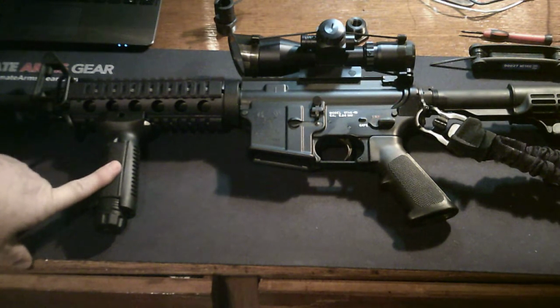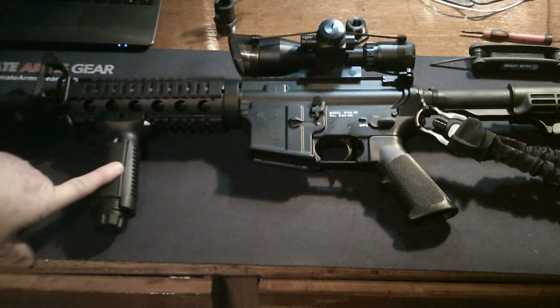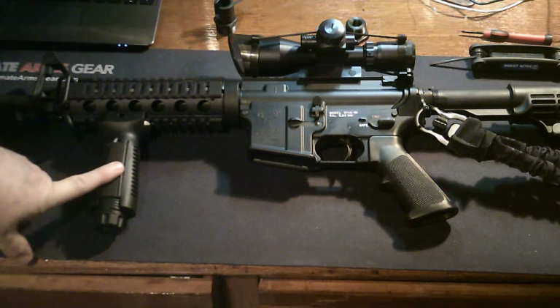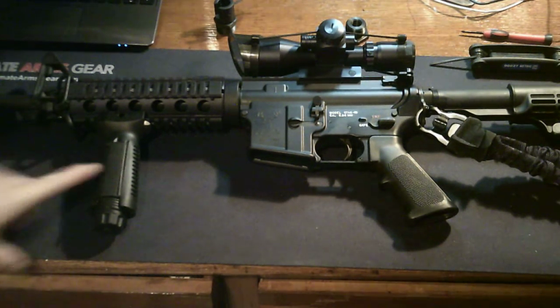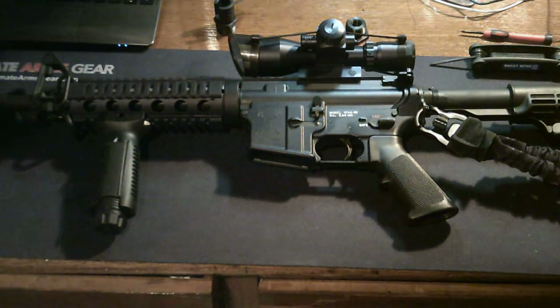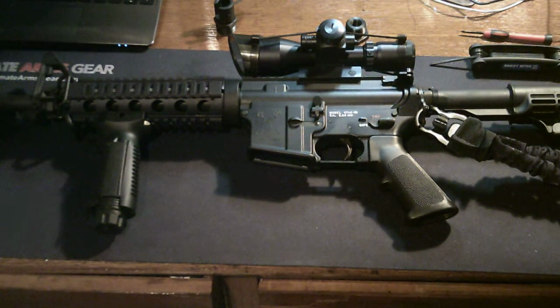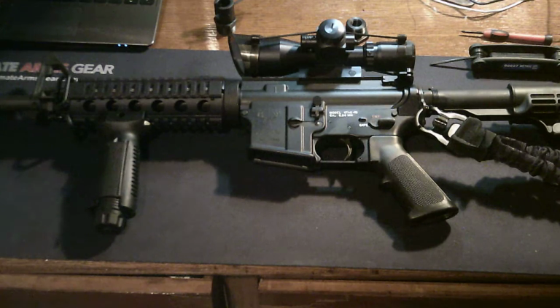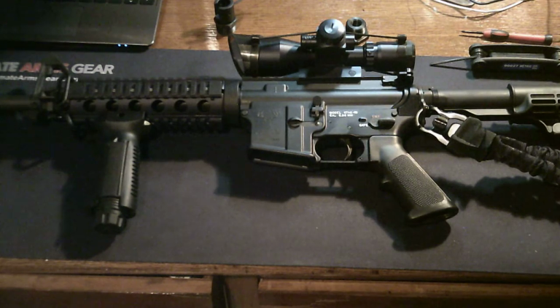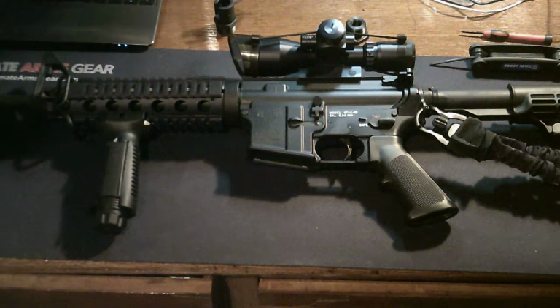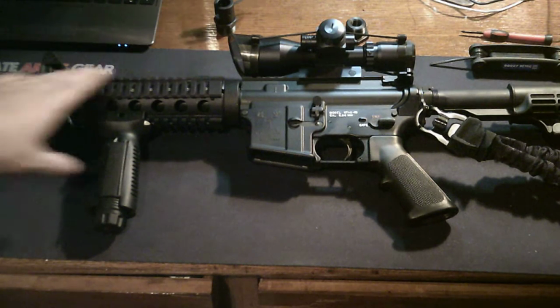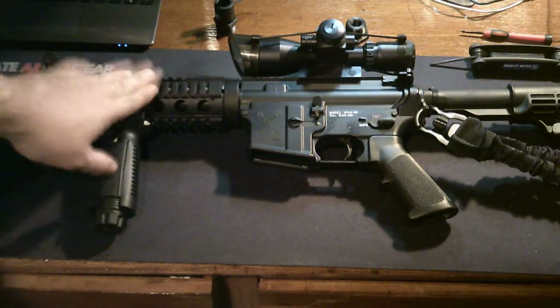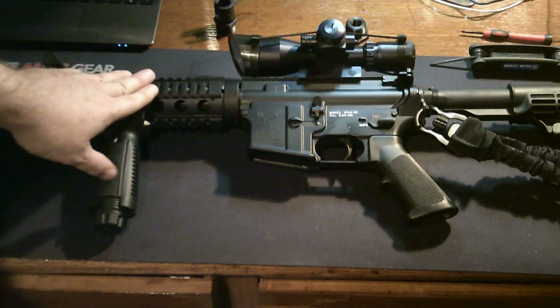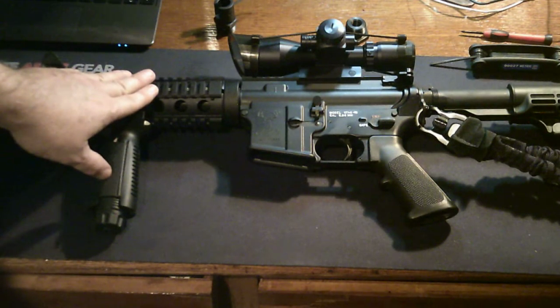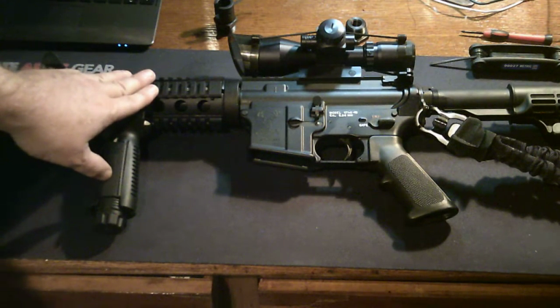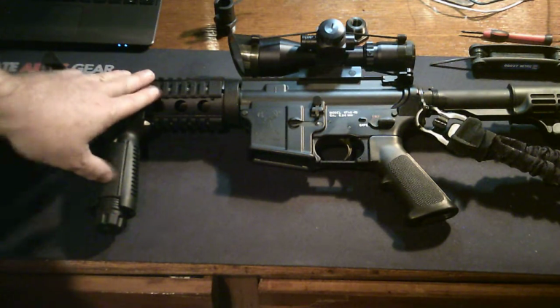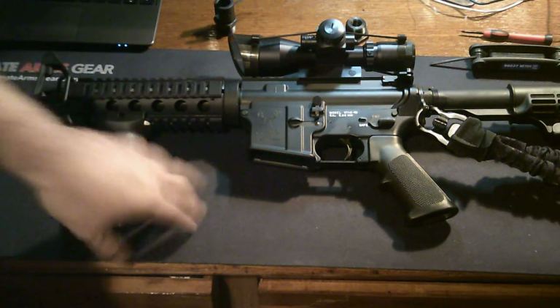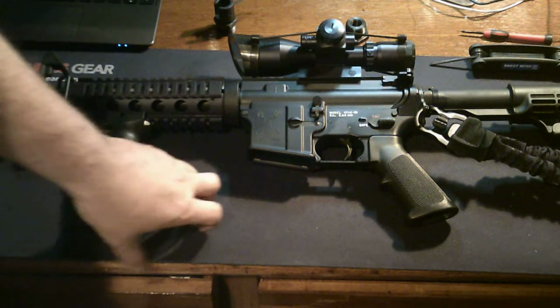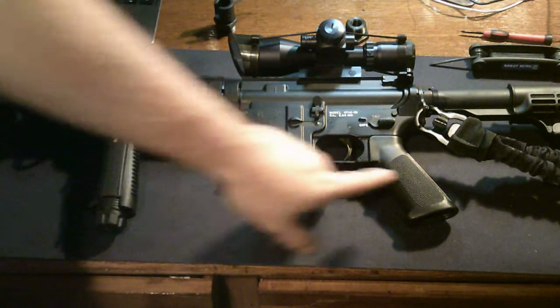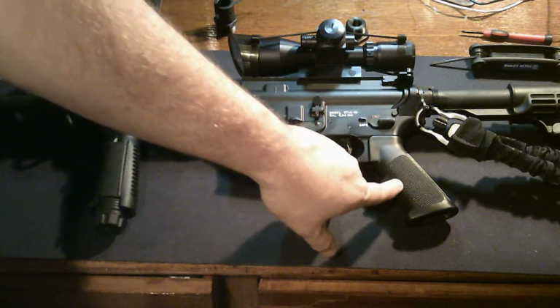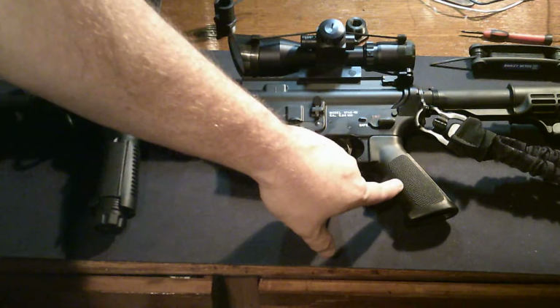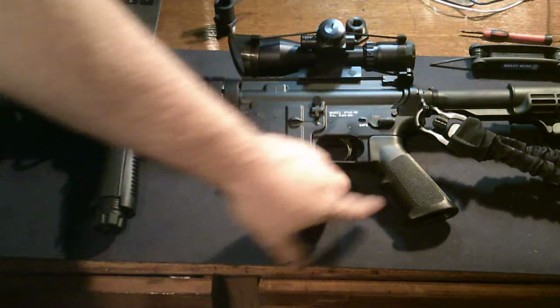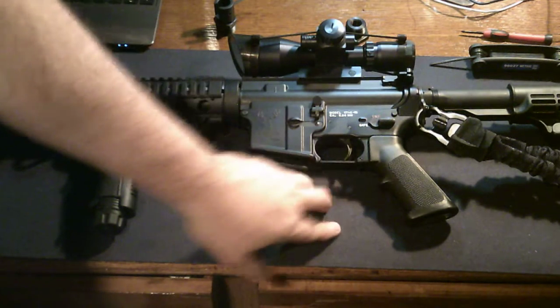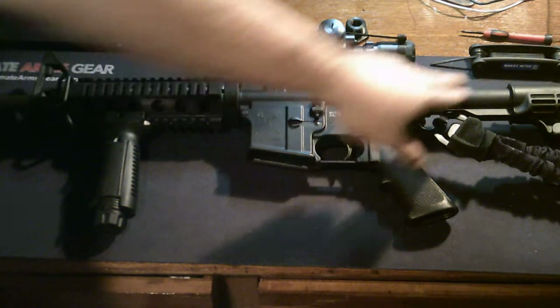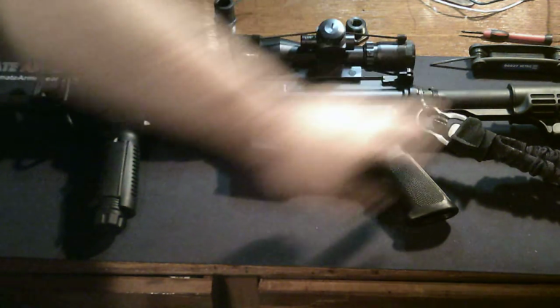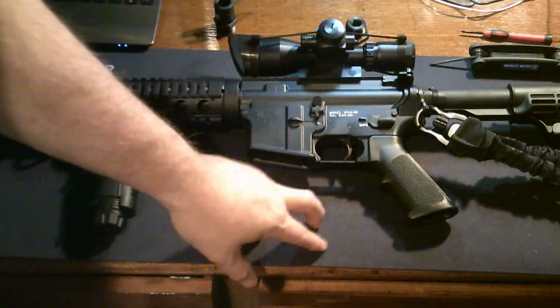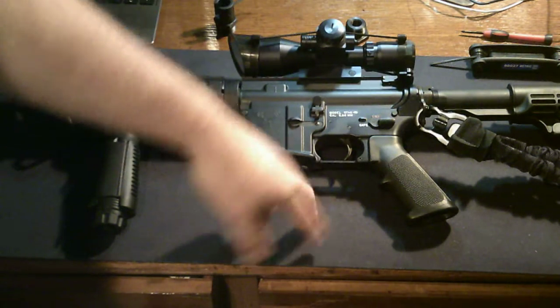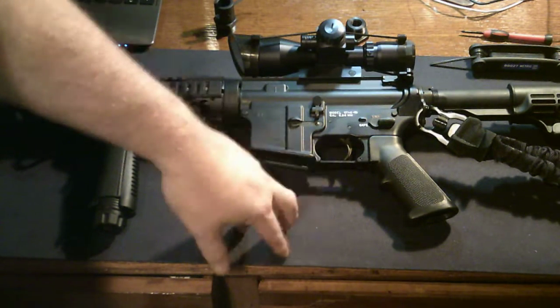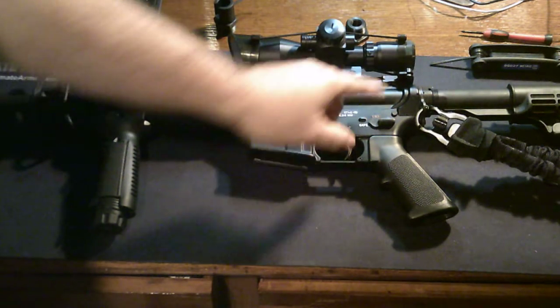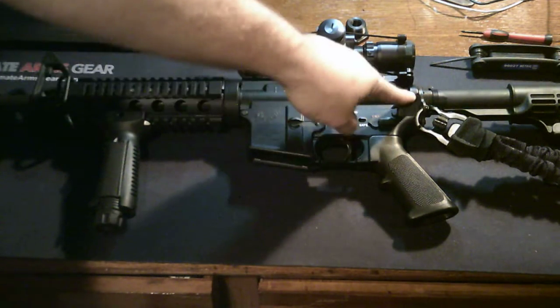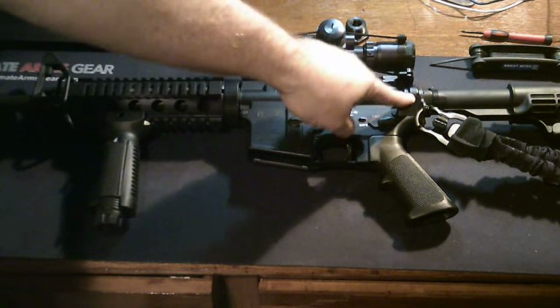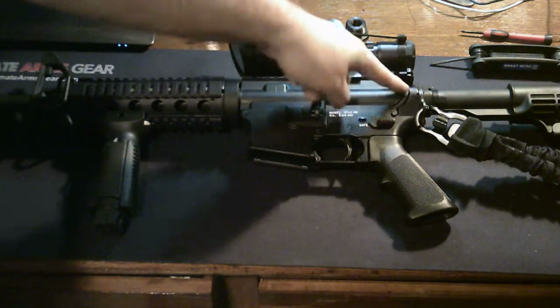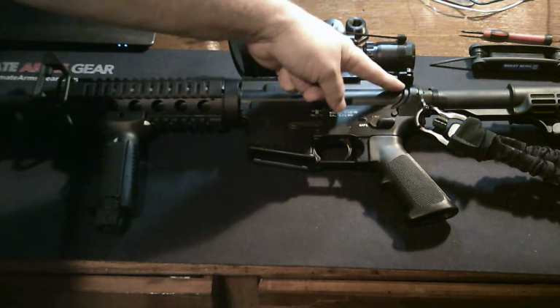I'm not sure that's legal in California, but it has a chrome-lined, moly-lined barrel. It also has nice furniture, an adjustable stock. It didn't come with the one-point sling — I added that.